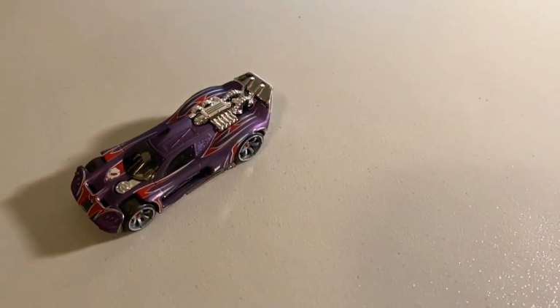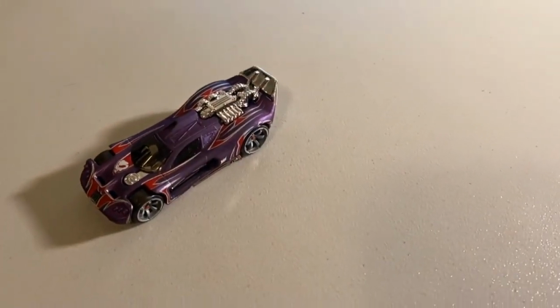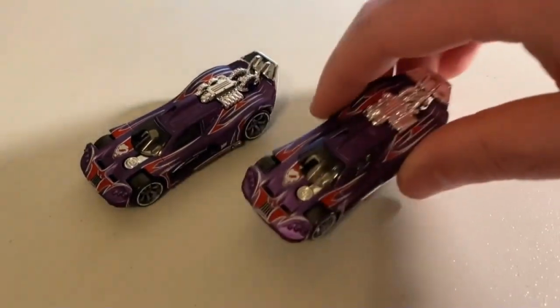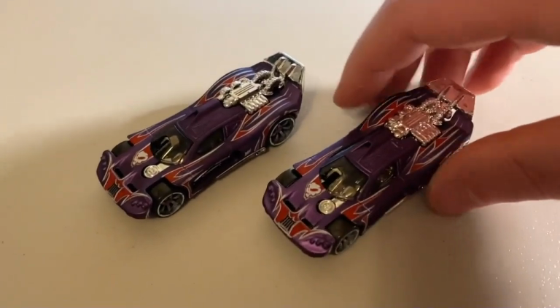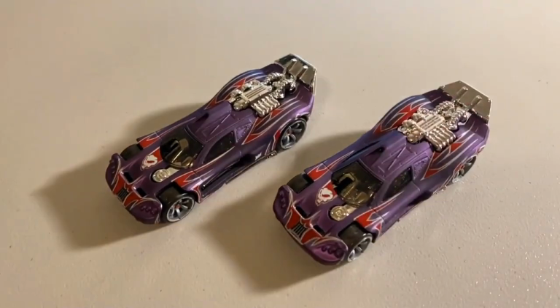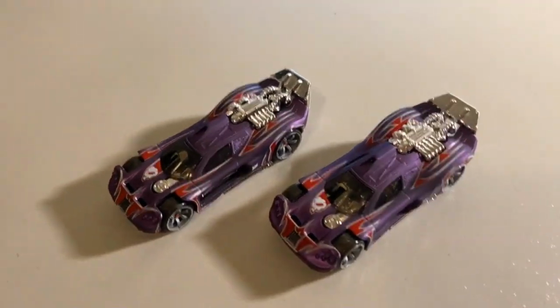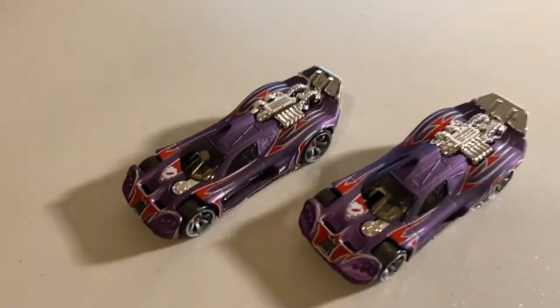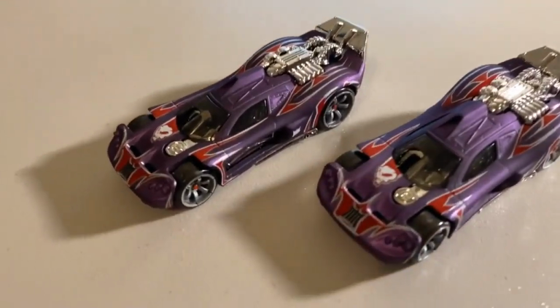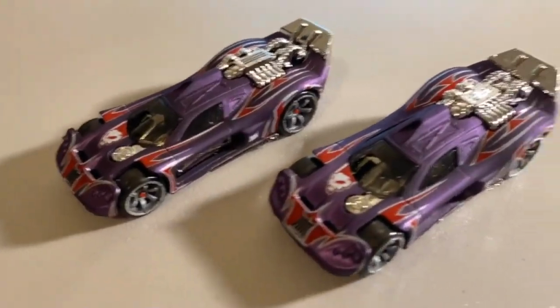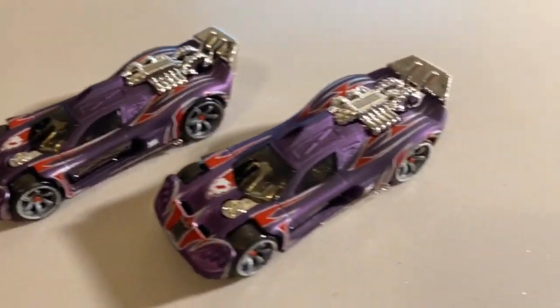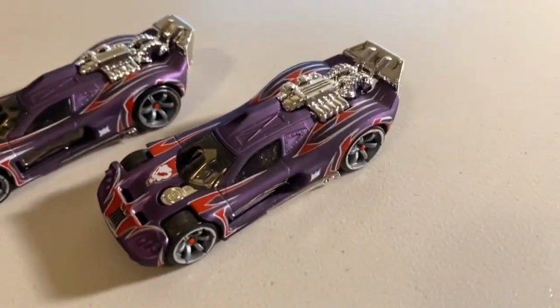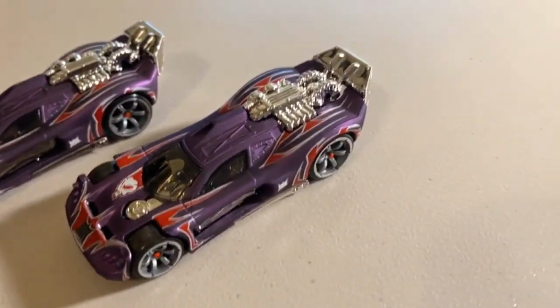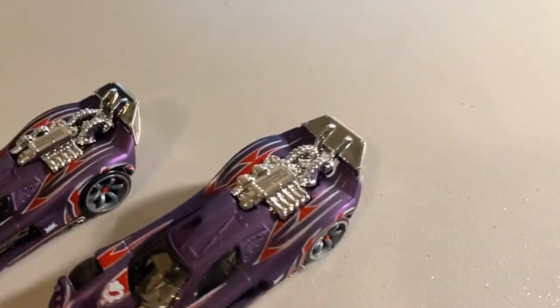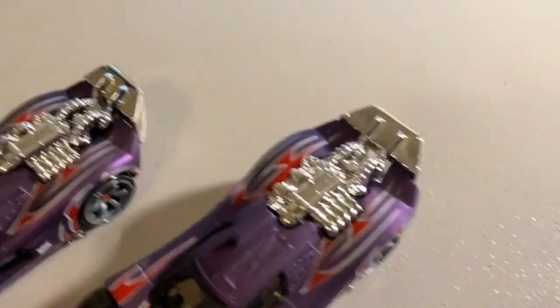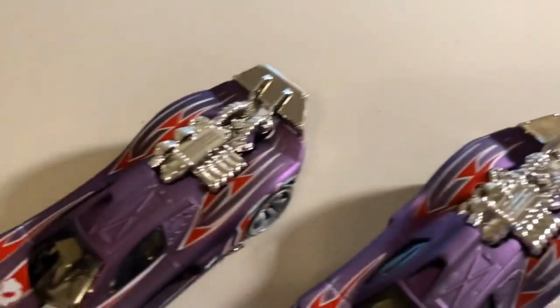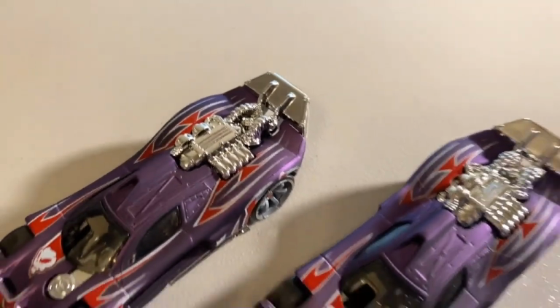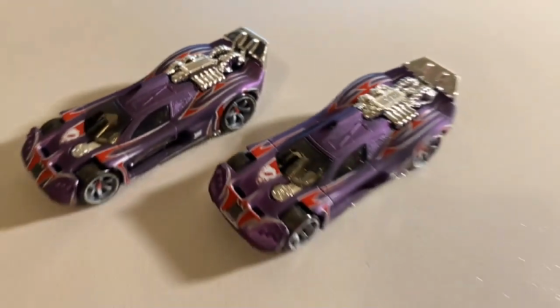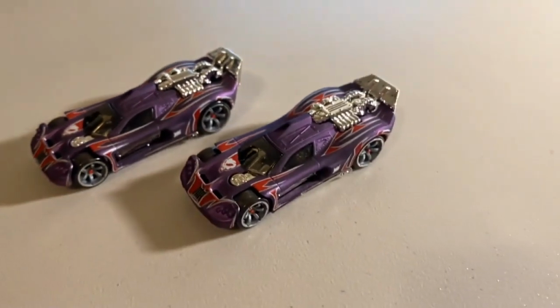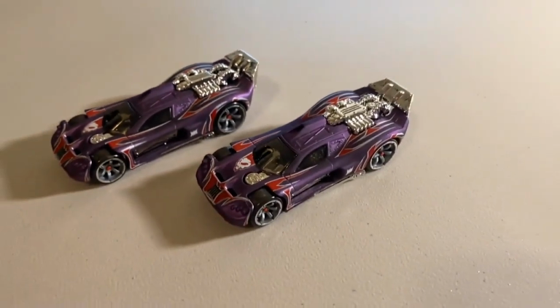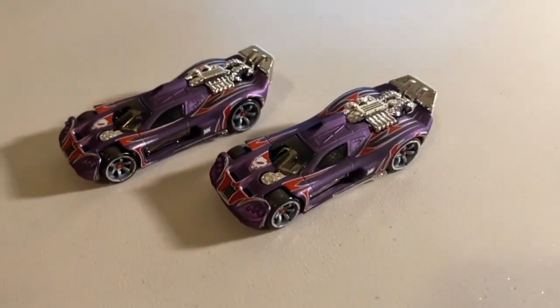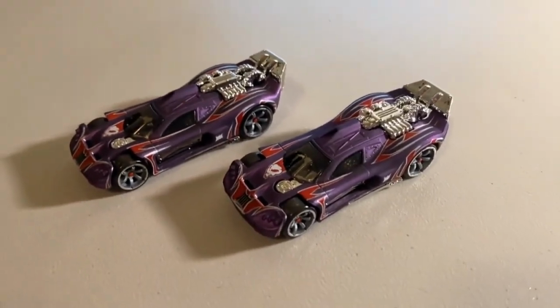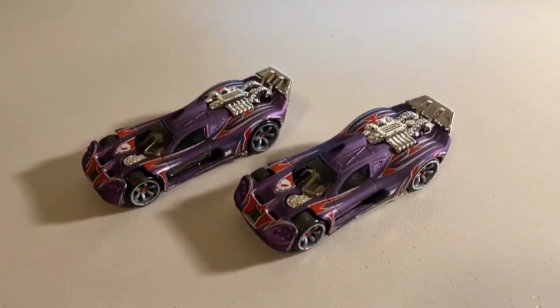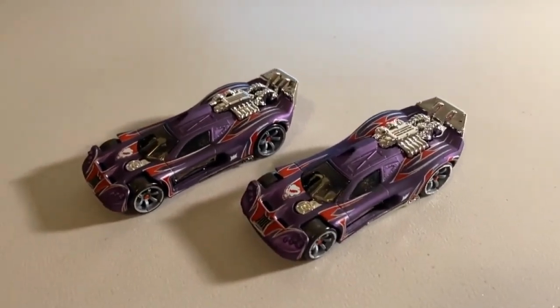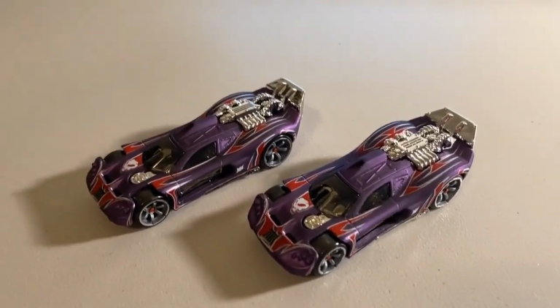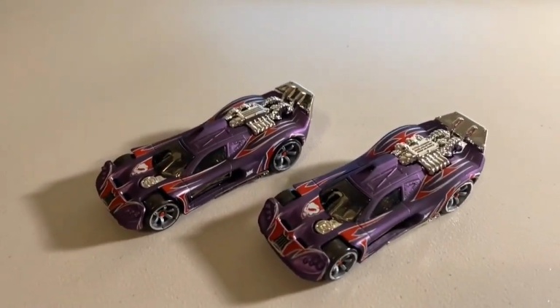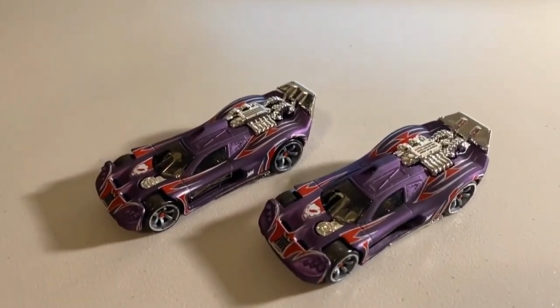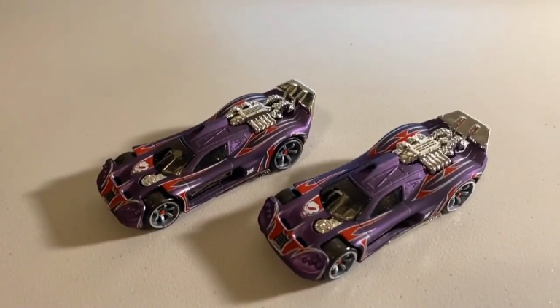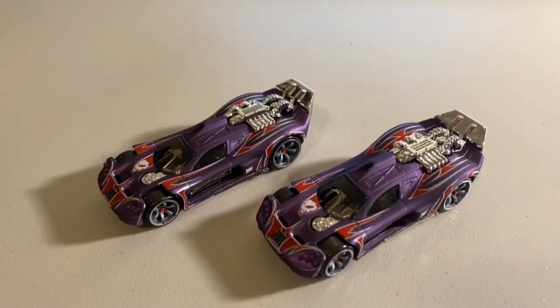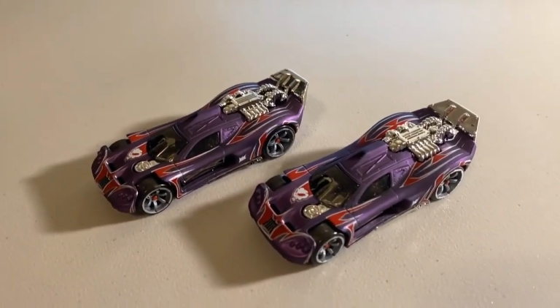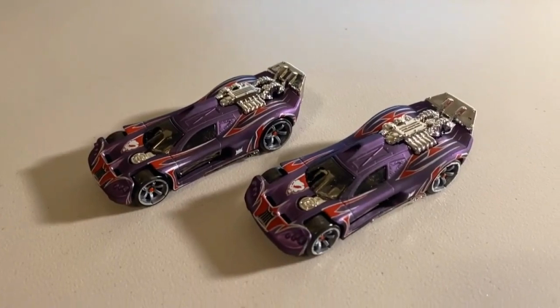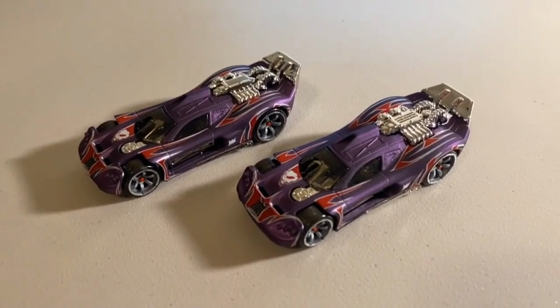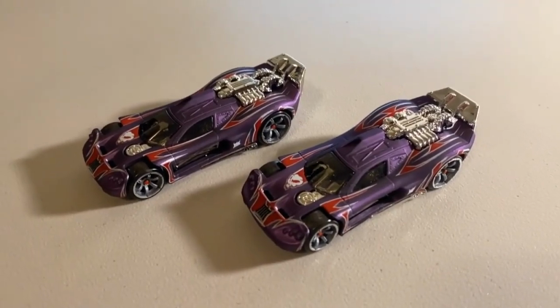Next up, two more loose mint cars — two gorgeous gleaming CM6 purple edition Spine Busters. Cannot say enough about those chrome spoilers; they absolutely pop in the light. The grand total on this order was $33 even to a return buyer — thanks for that purchase, hopefully you enjoy.